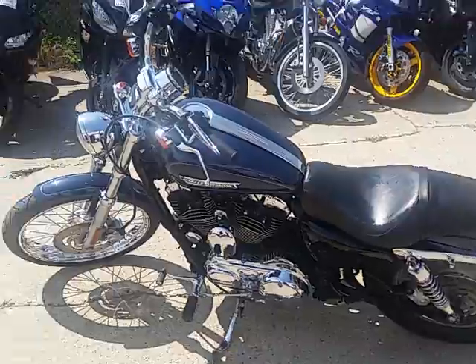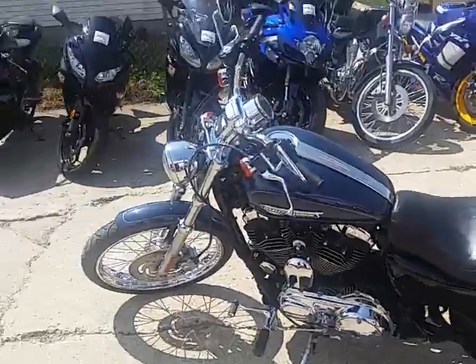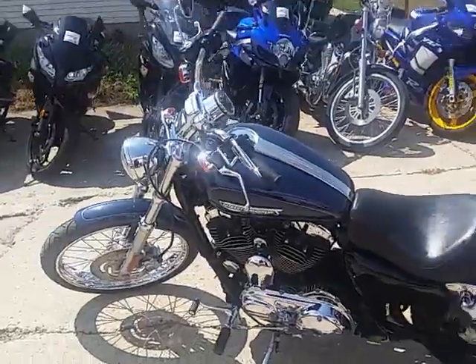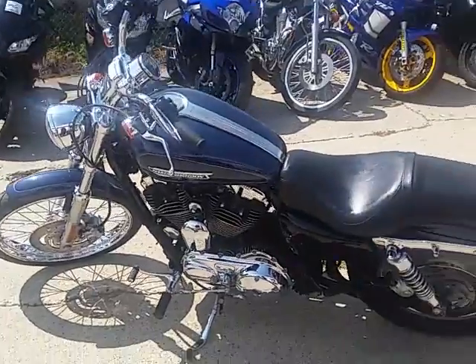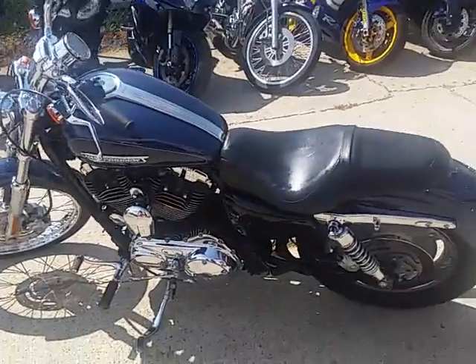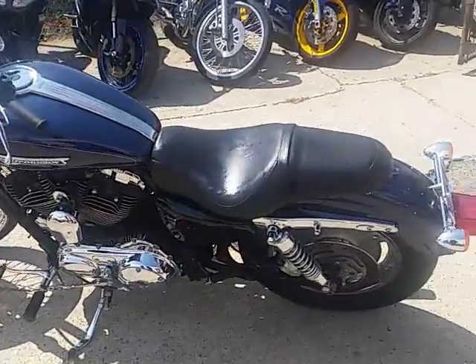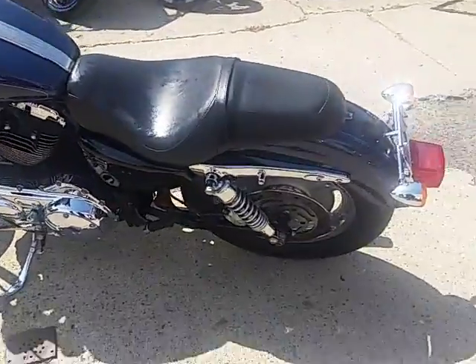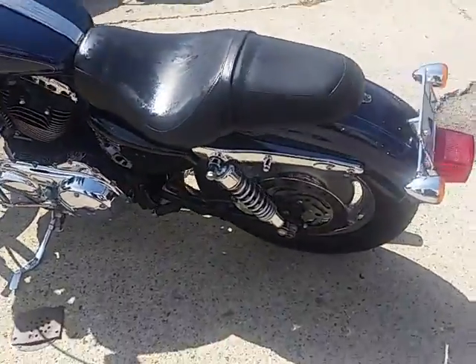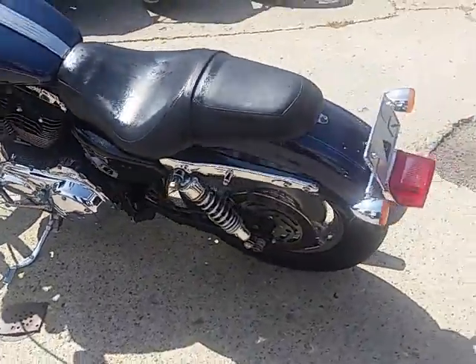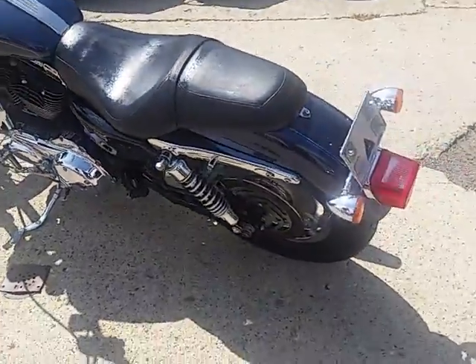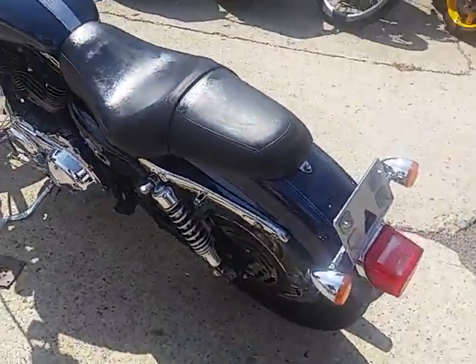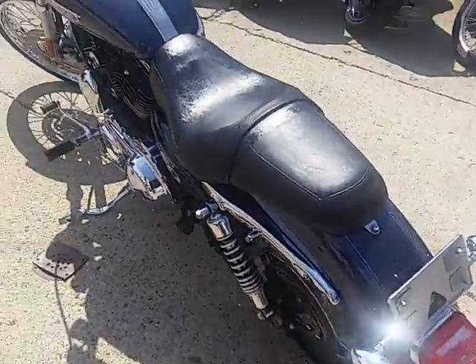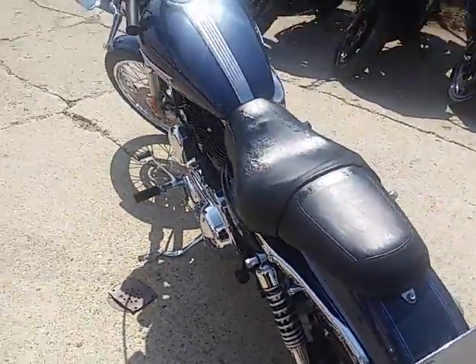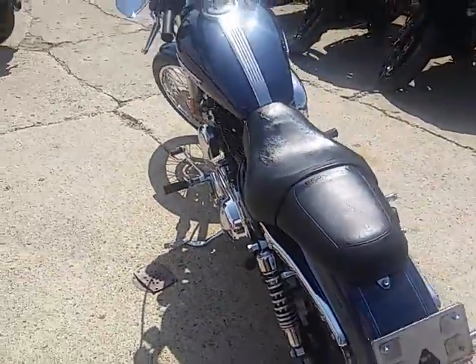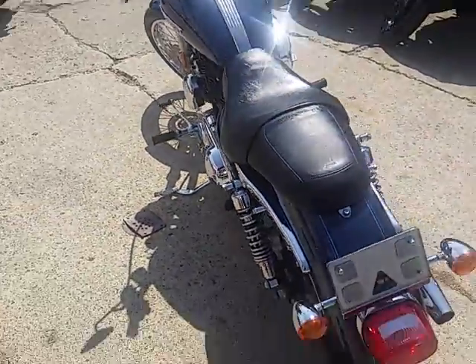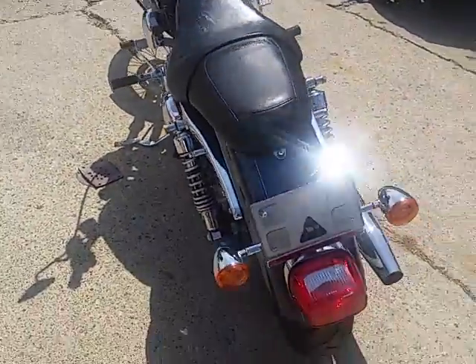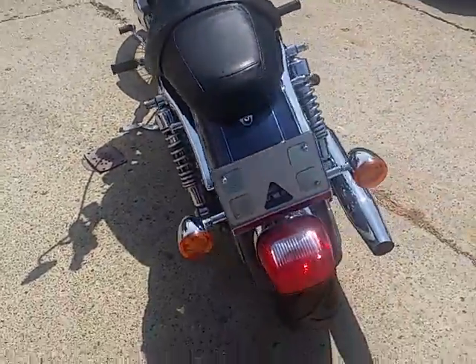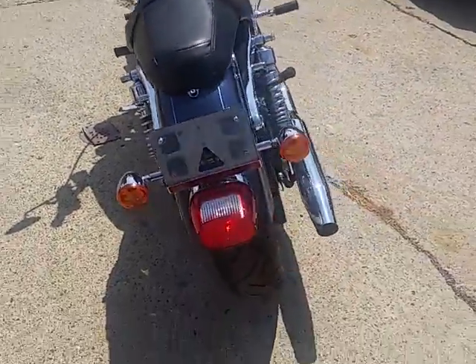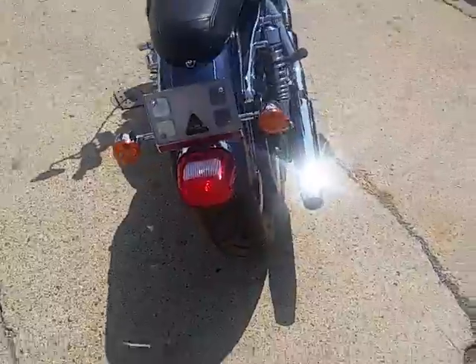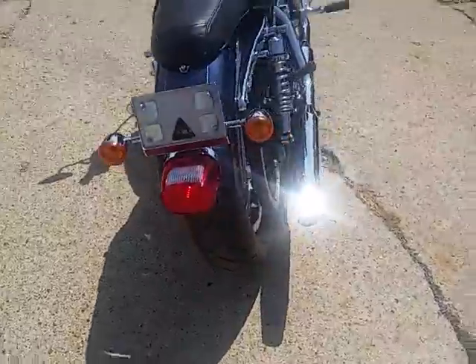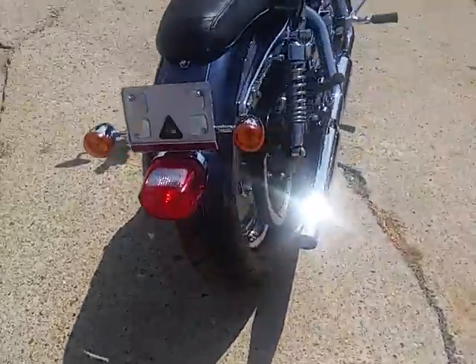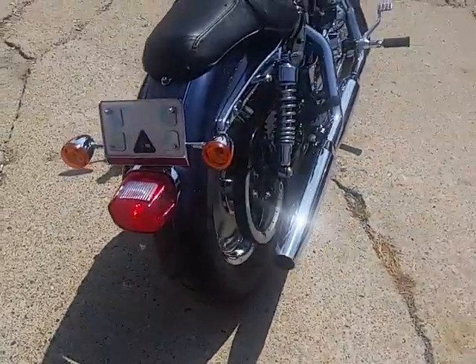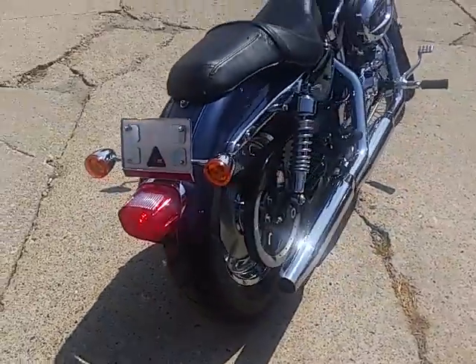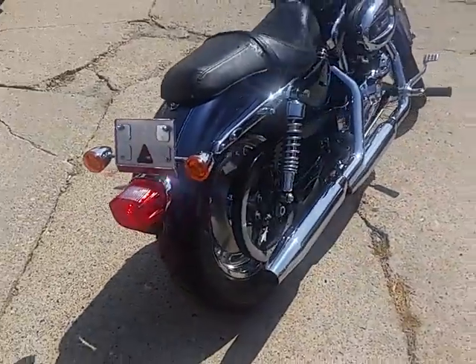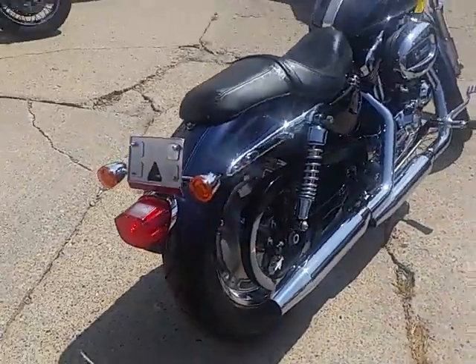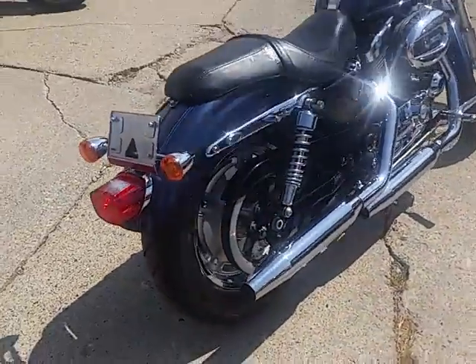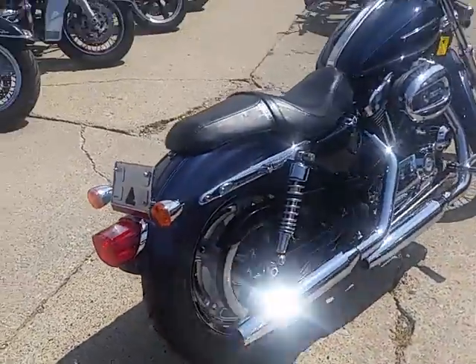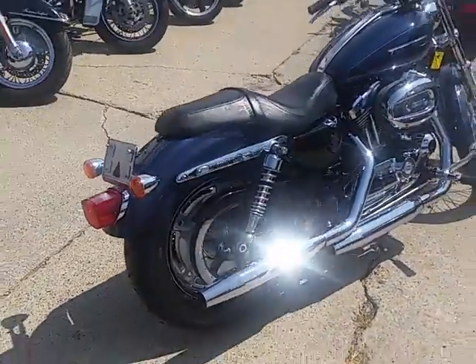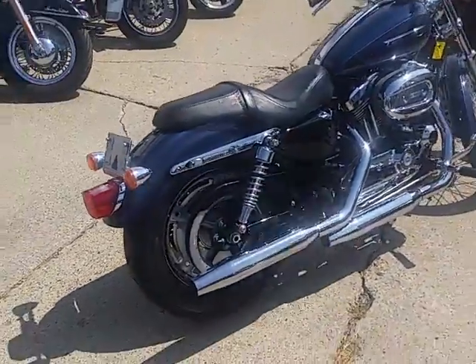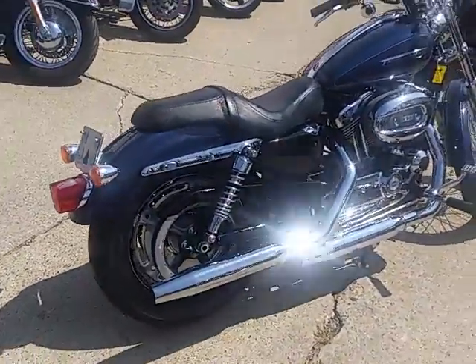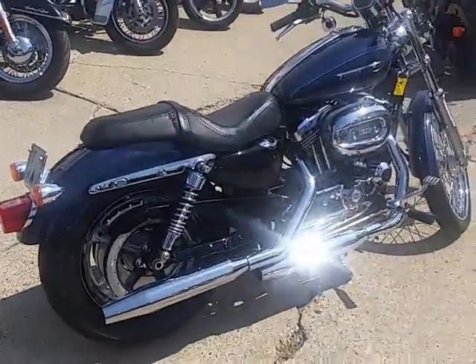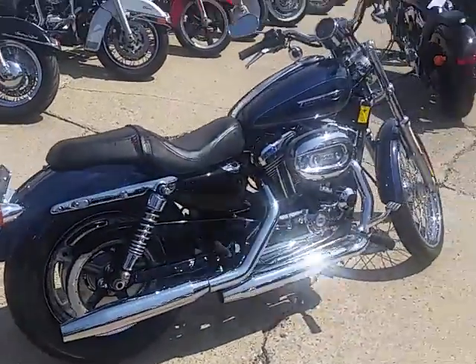Power Sports — we've got another semi-load of used Harley-Davidsons in today. We've got guaranteed financing on all of our Harleys. We've got lease programs. If you guys want to ride, give us a call and you can ride the same day.